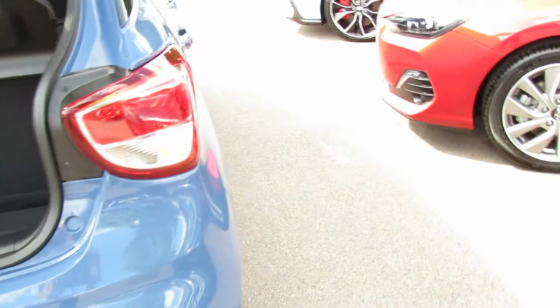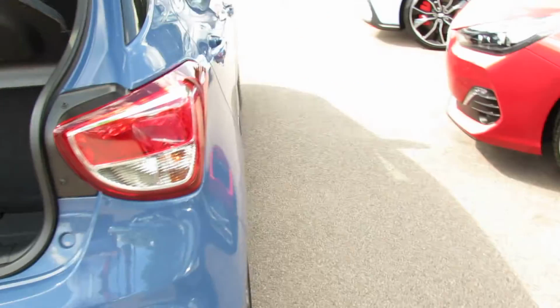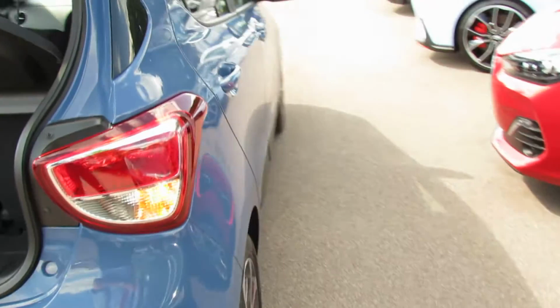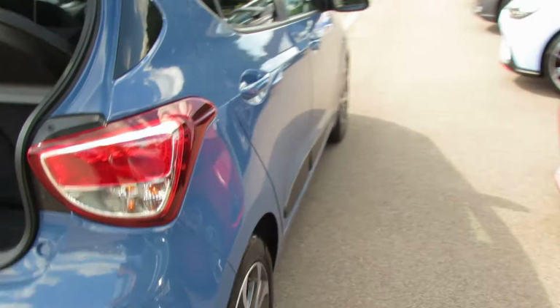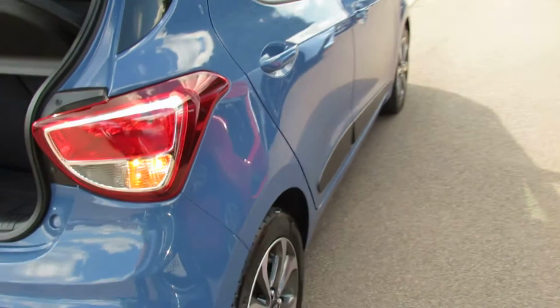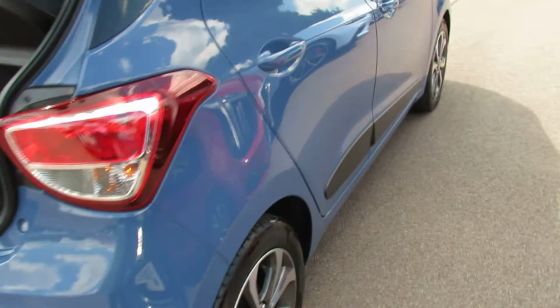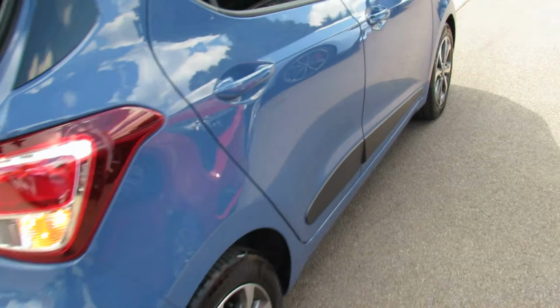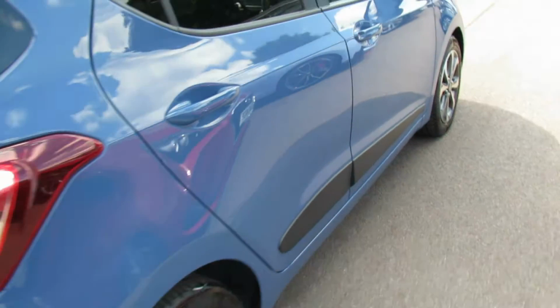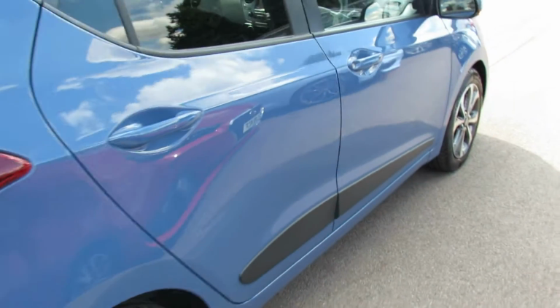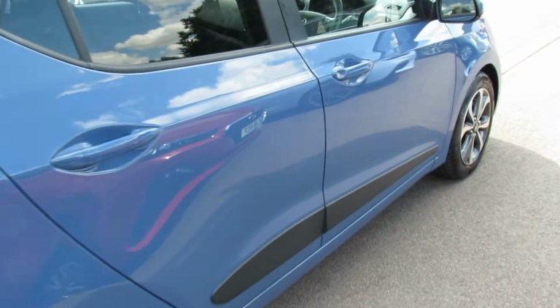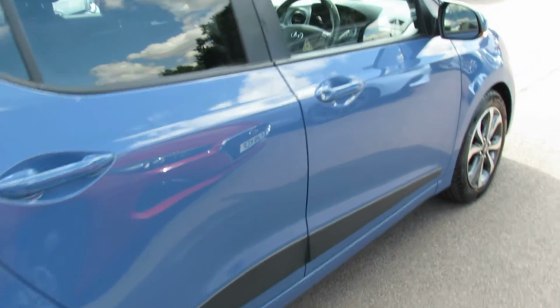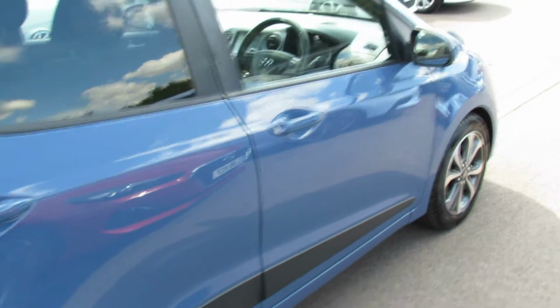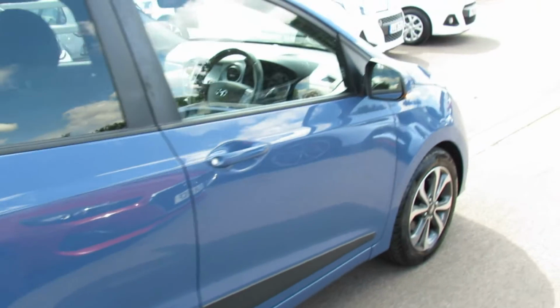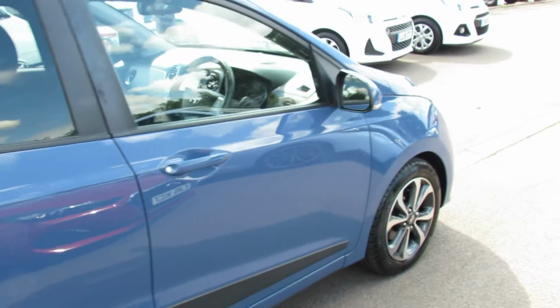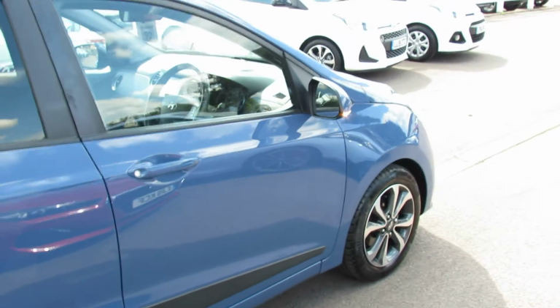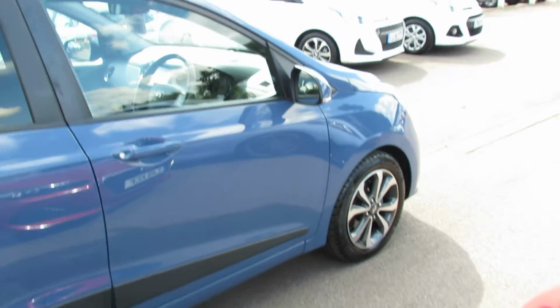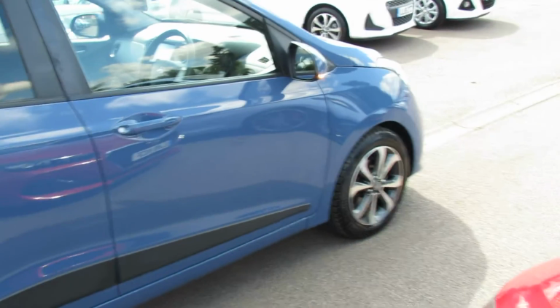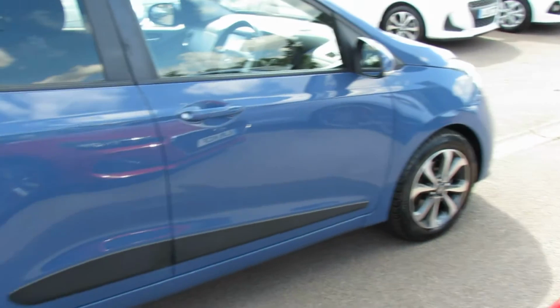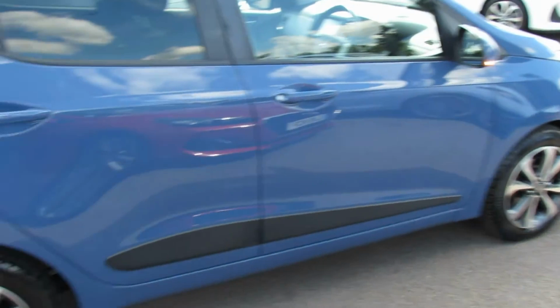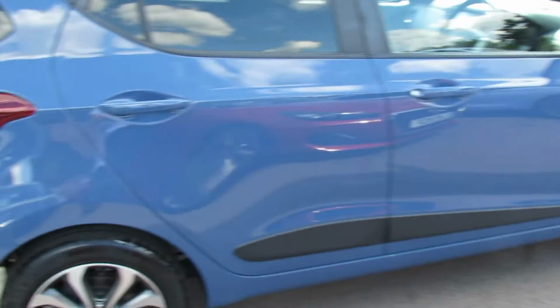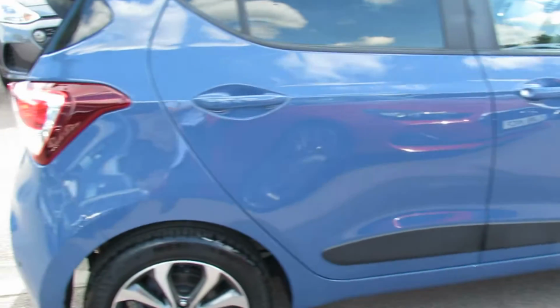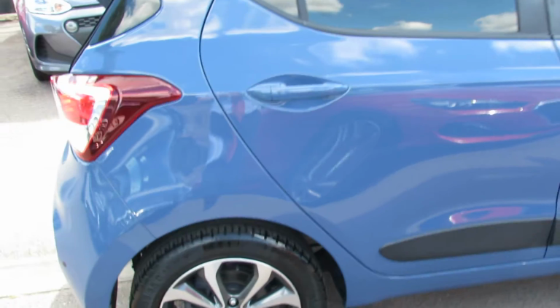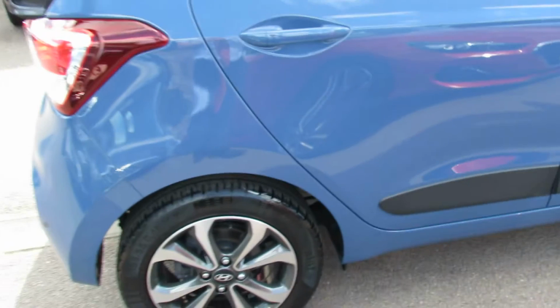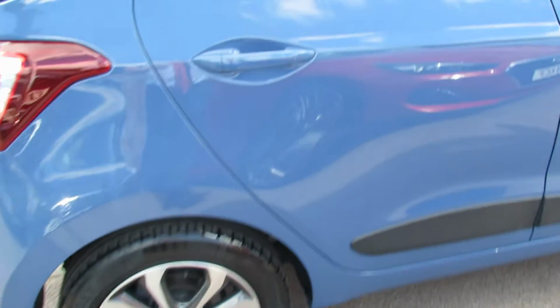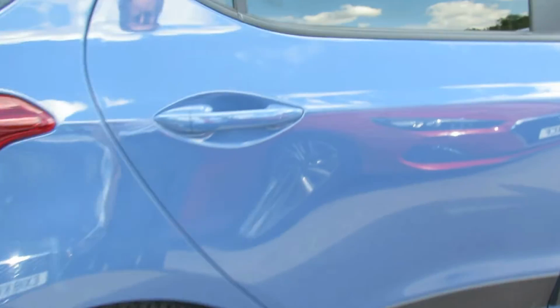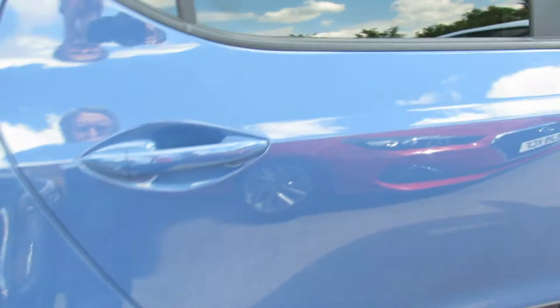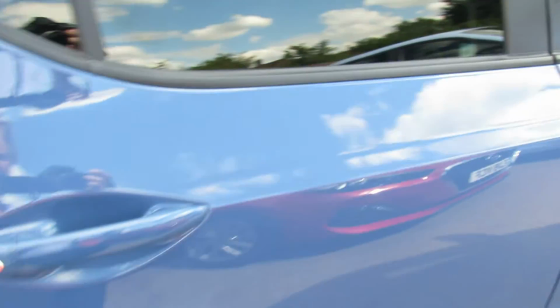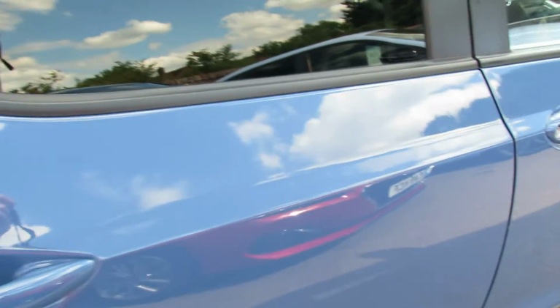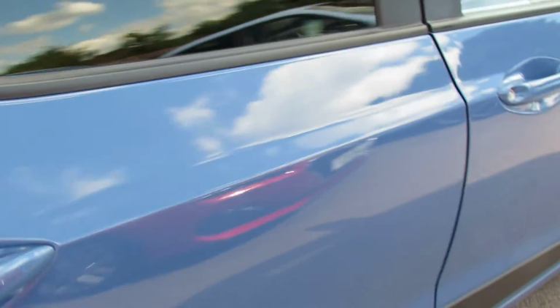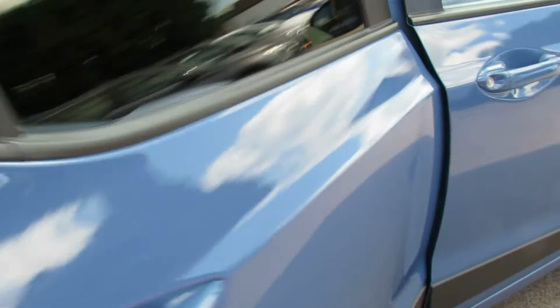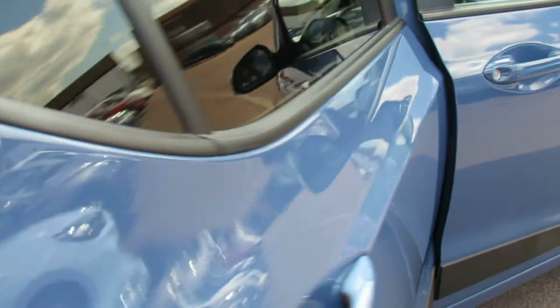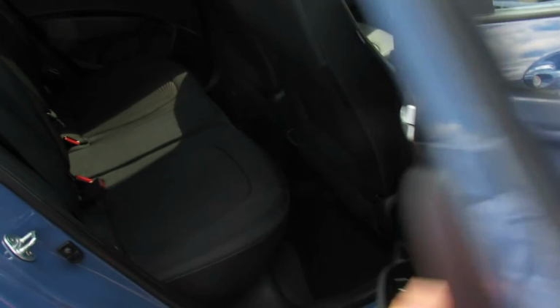Moving down the driver side, as you can see she's been kept very very nicely. This is a car that we supplied and have done all the servicing on, so we know it well.